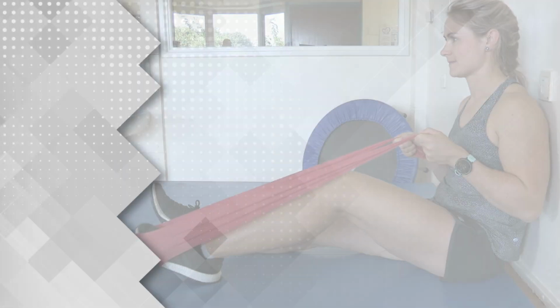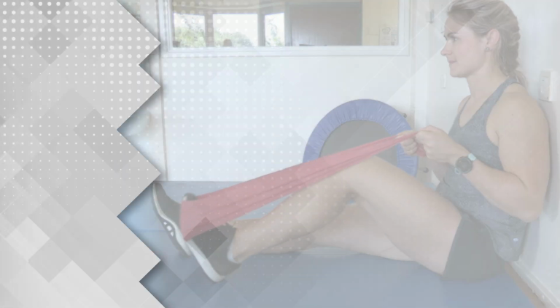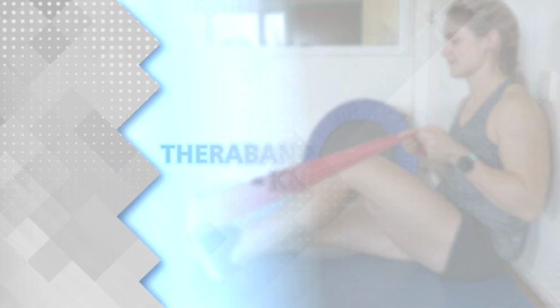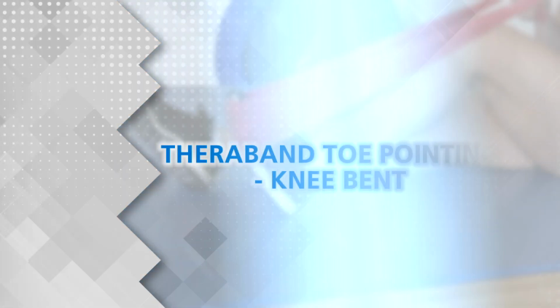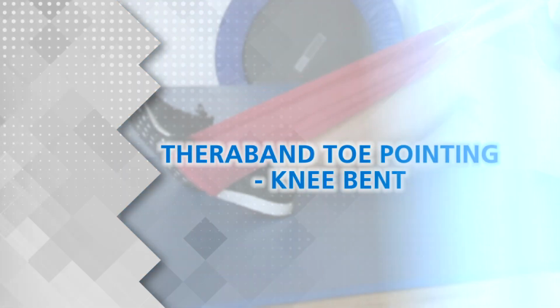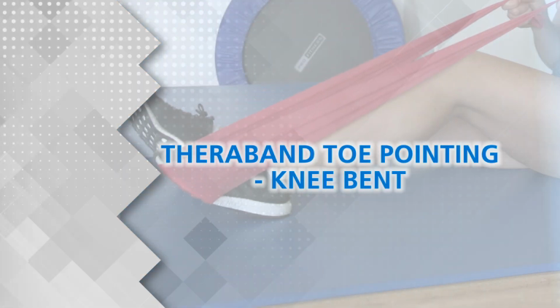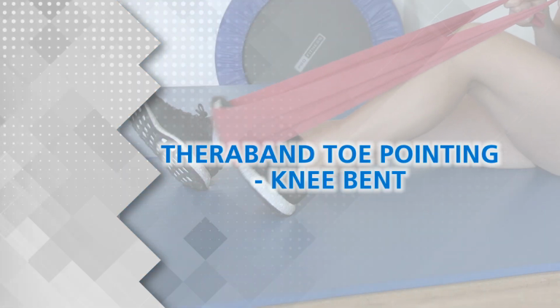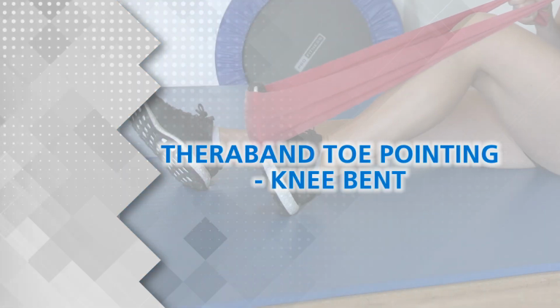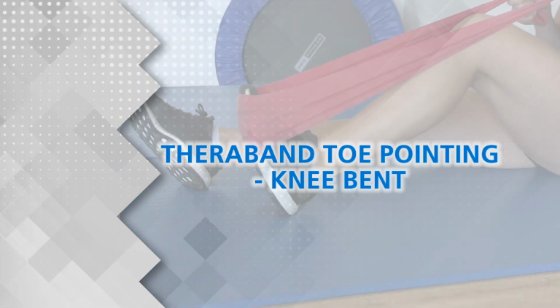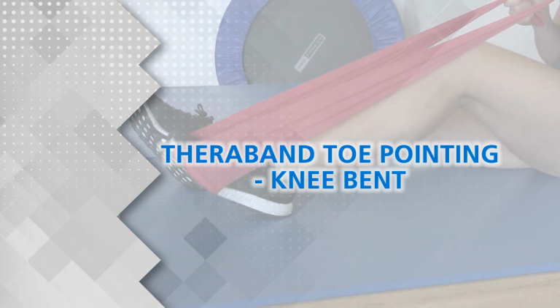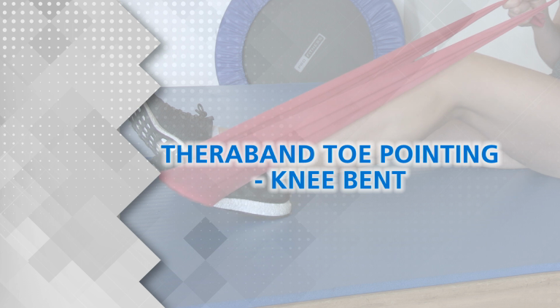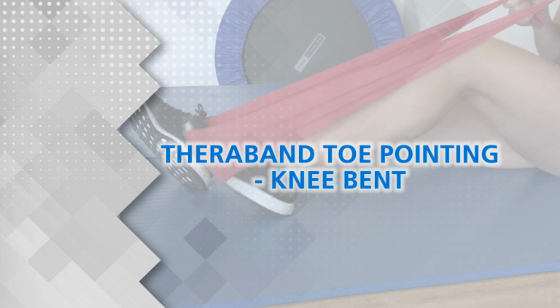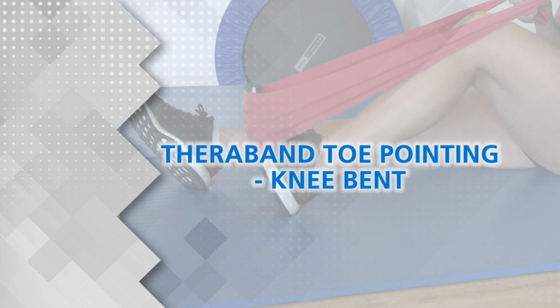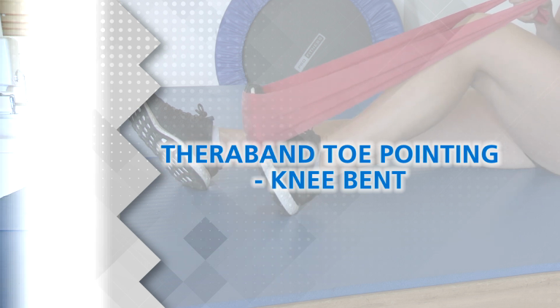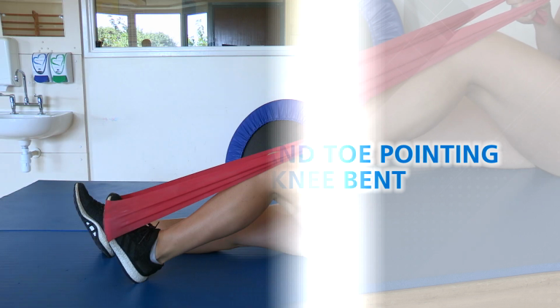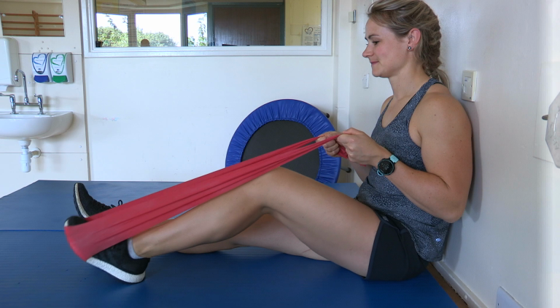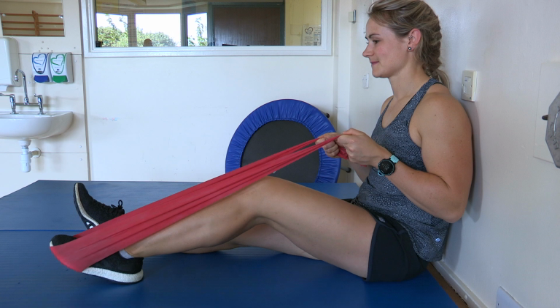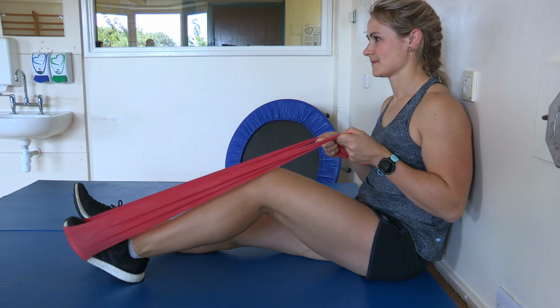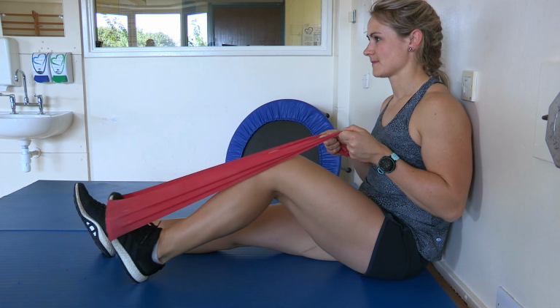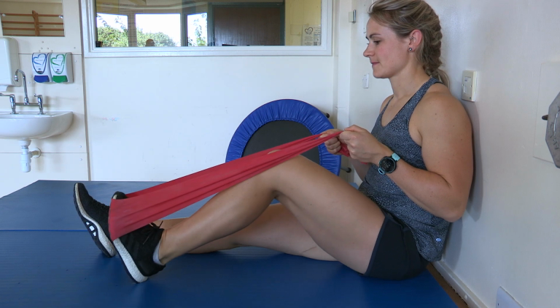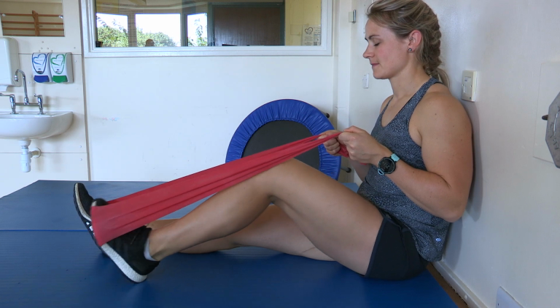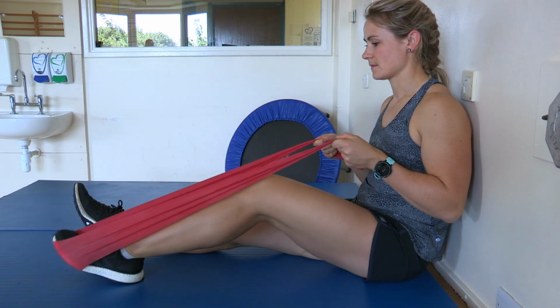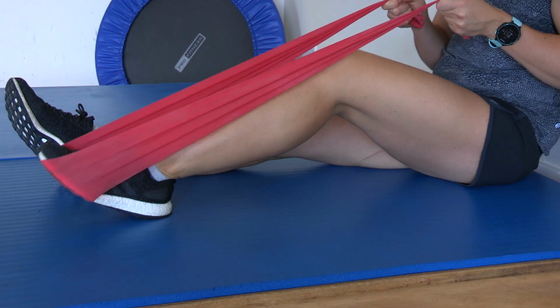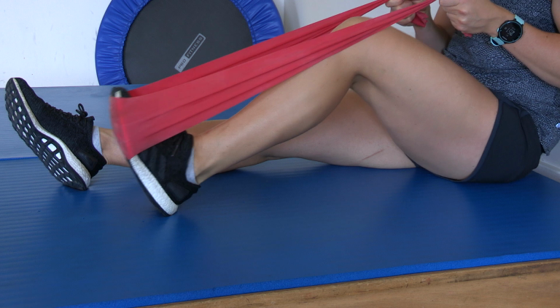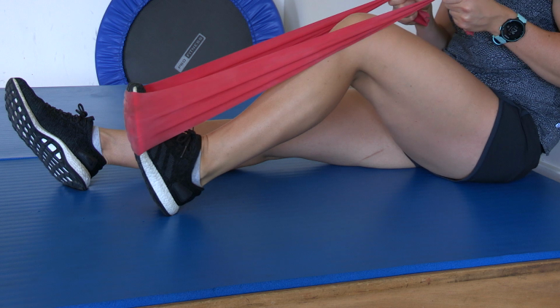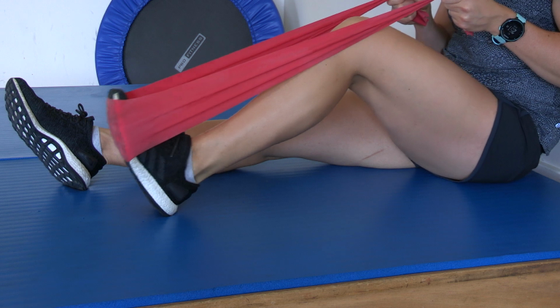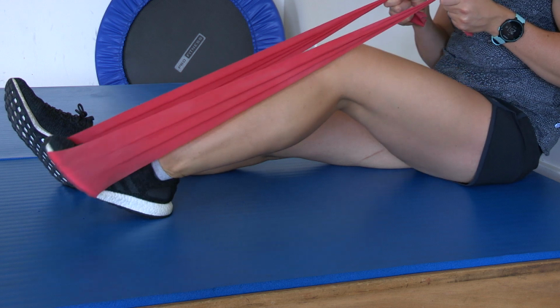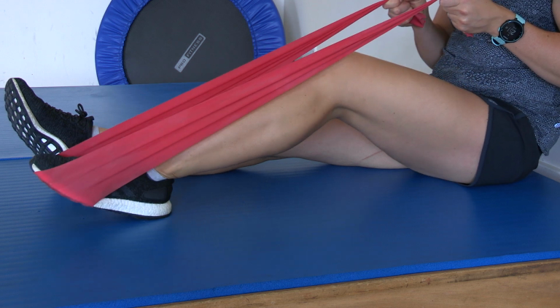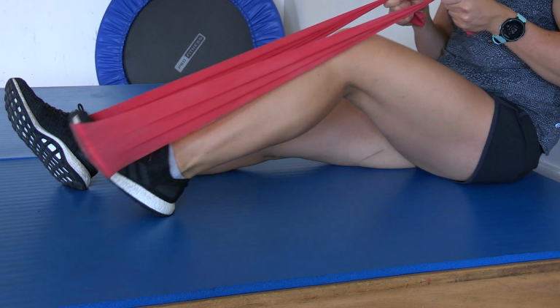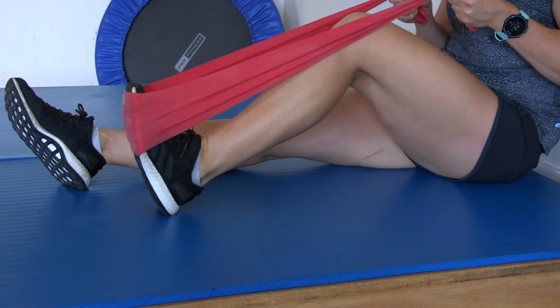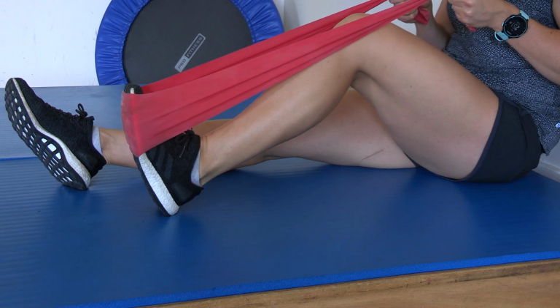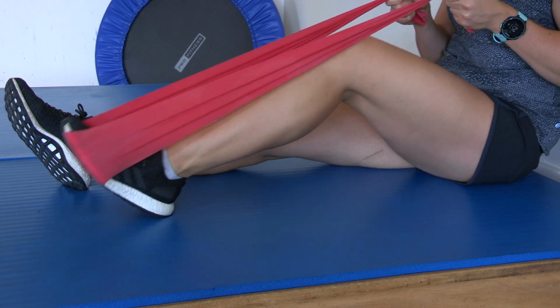TheraBand Toe Pointing, Knee Bent. With your knee in a bent position, repeat the toe pointing exercise against the resistance of the band.